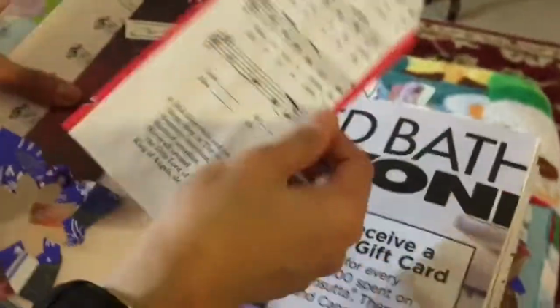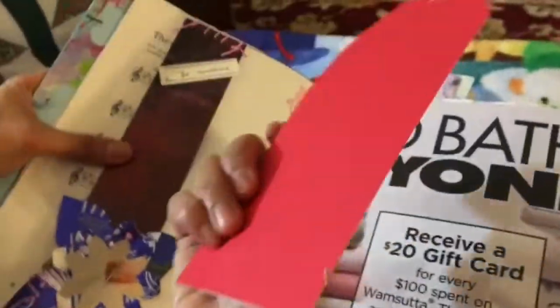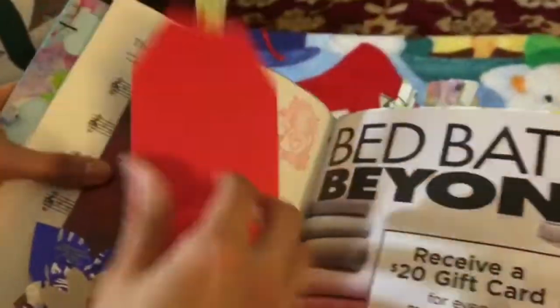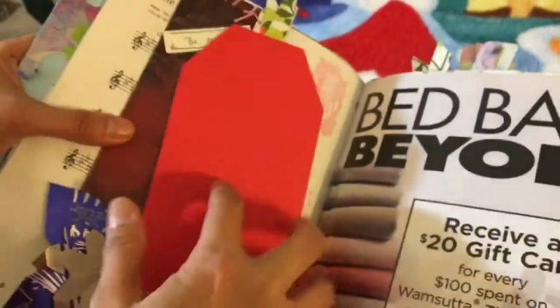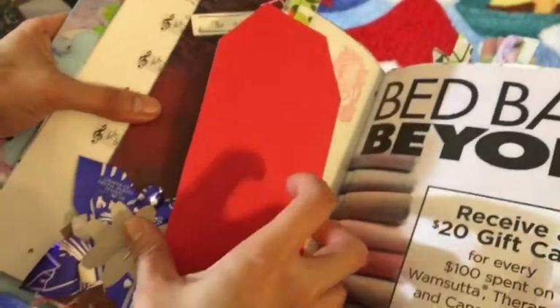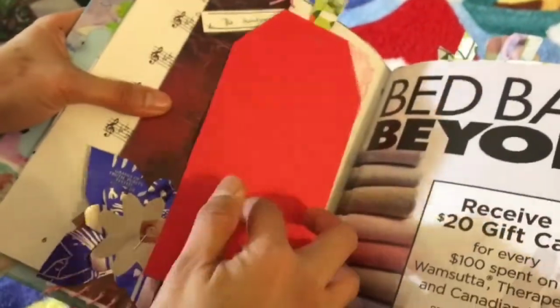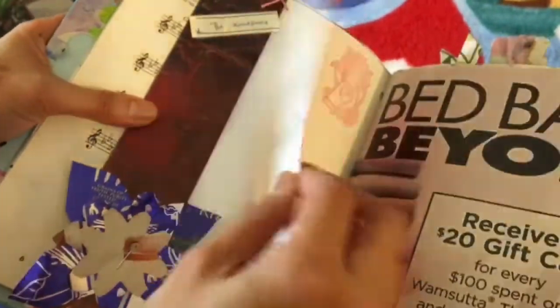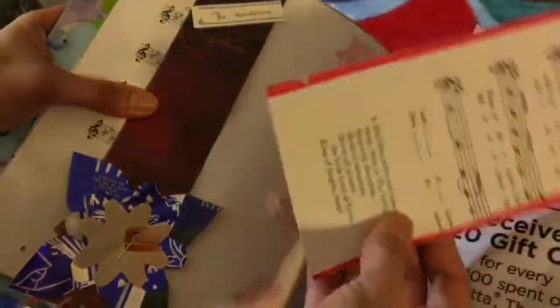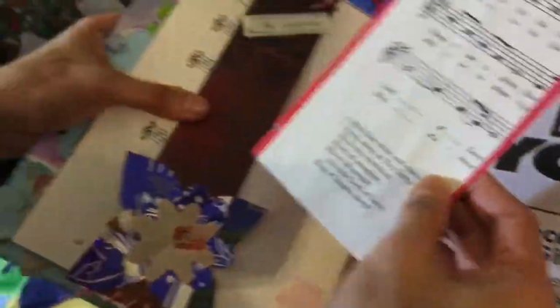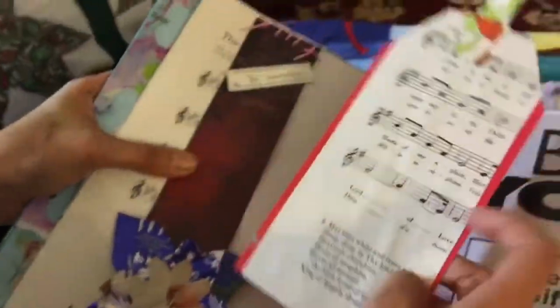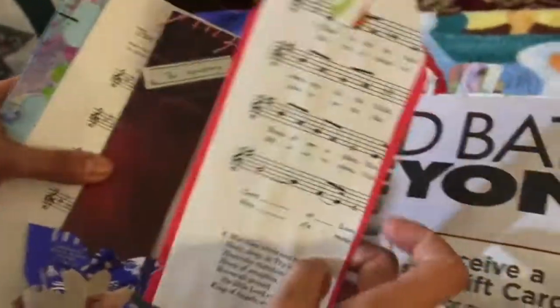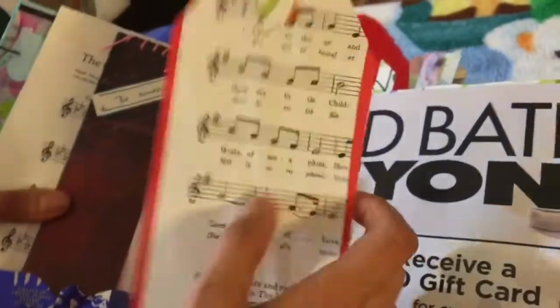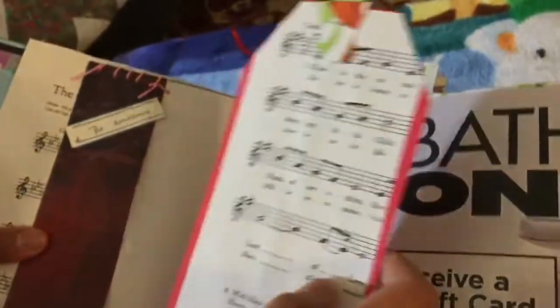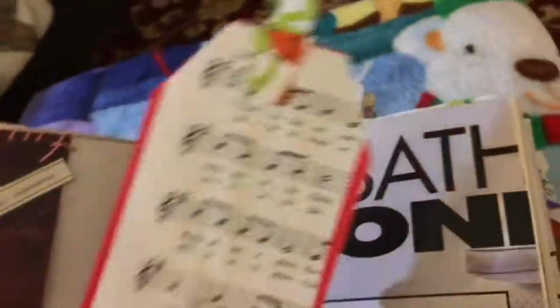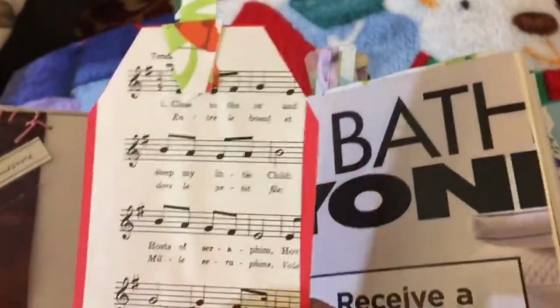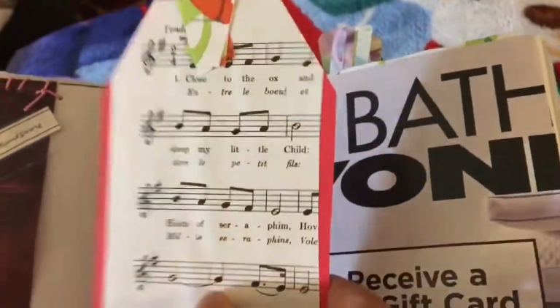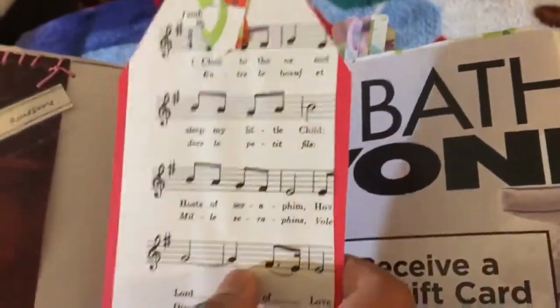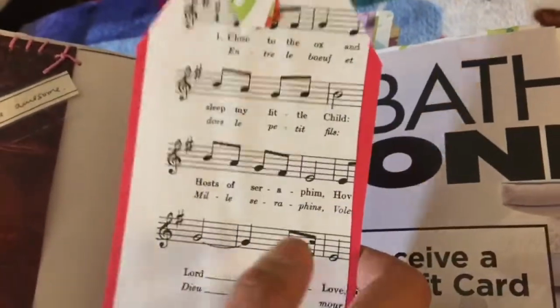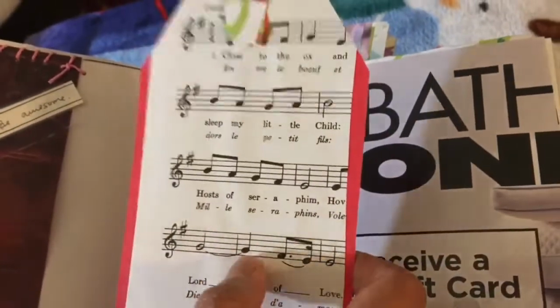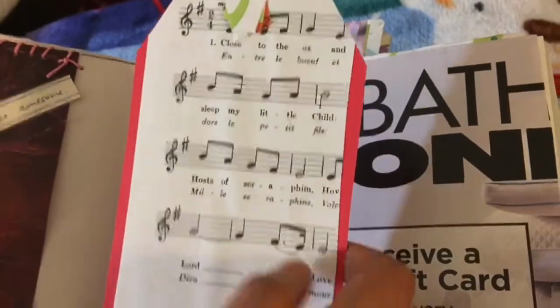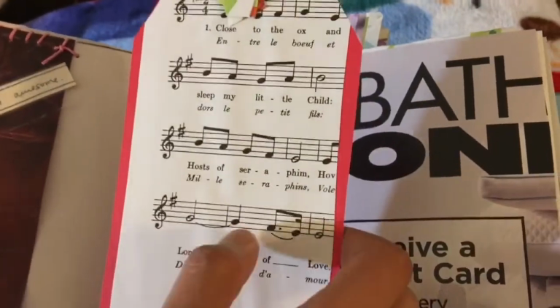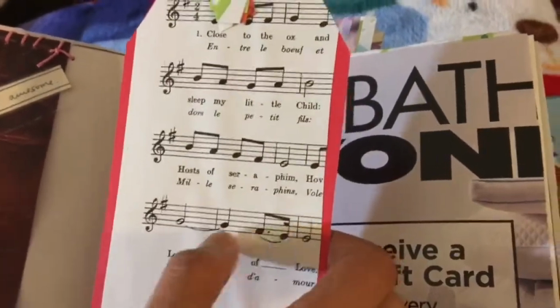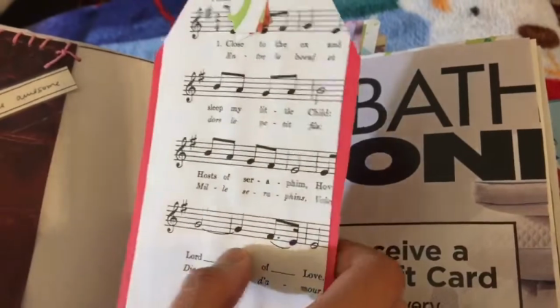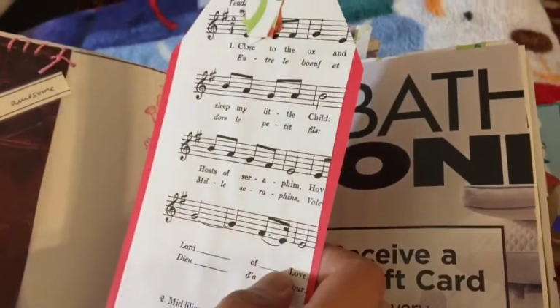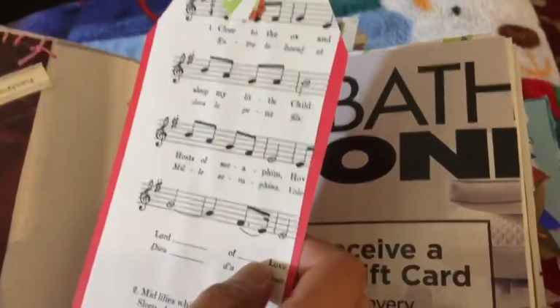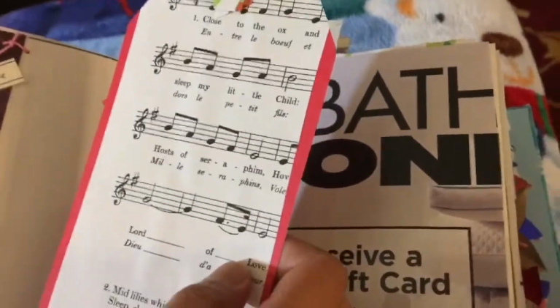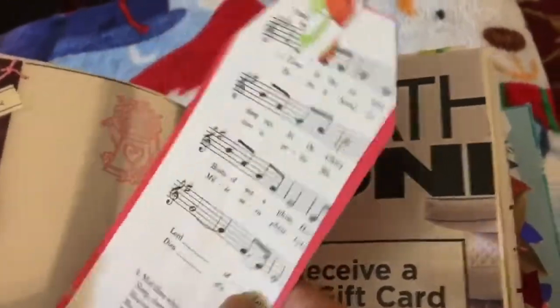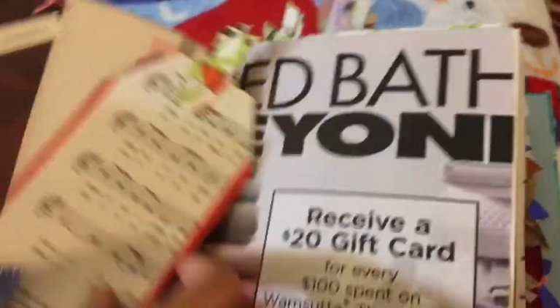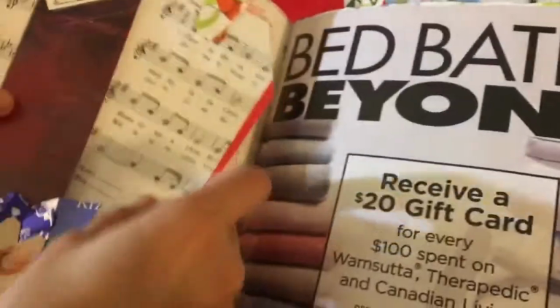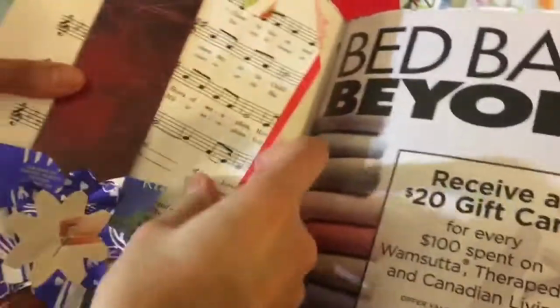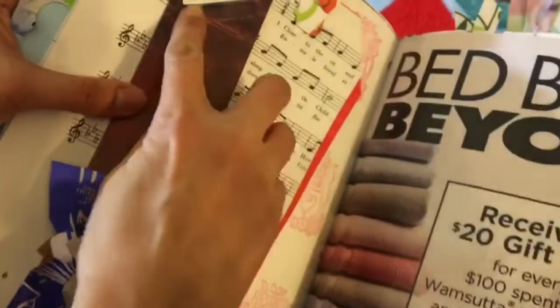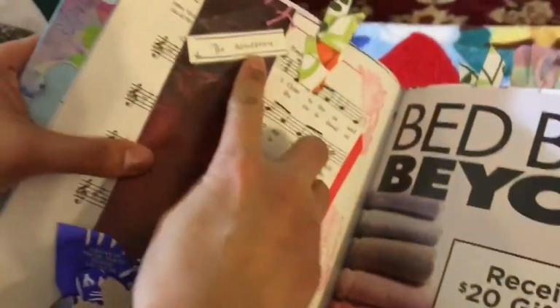This one is an old folder. And I just put music paper in there. 'Dare to be awesome.'